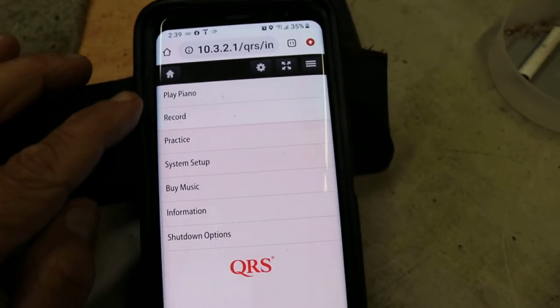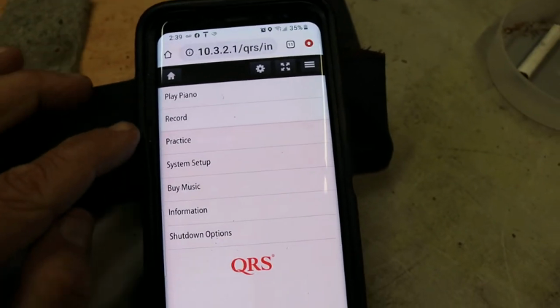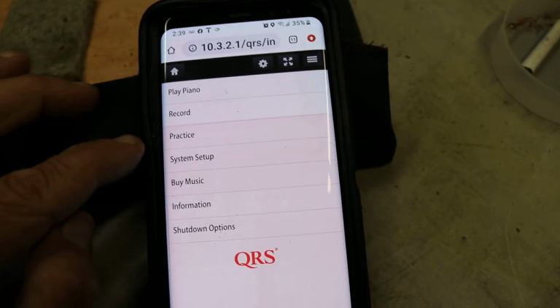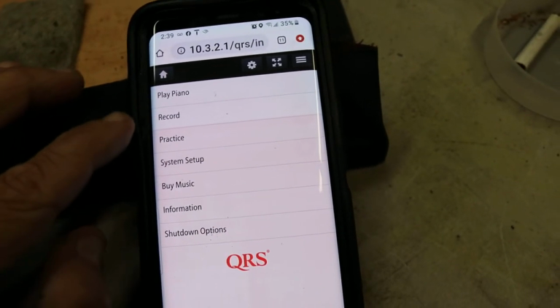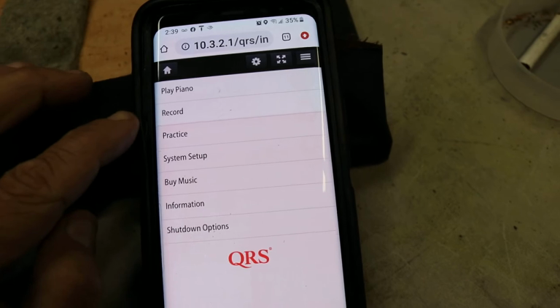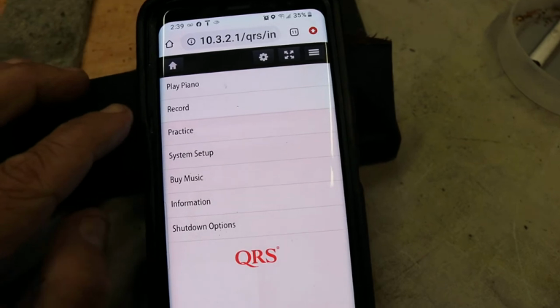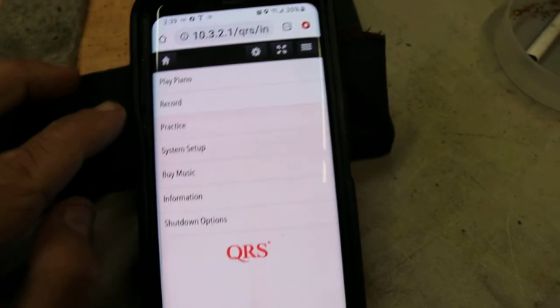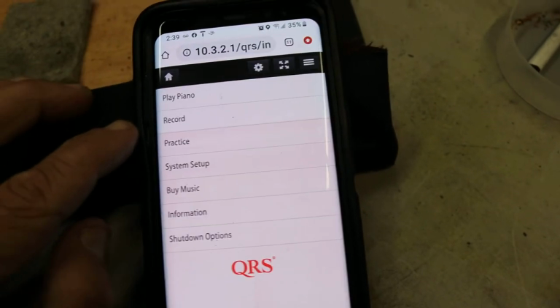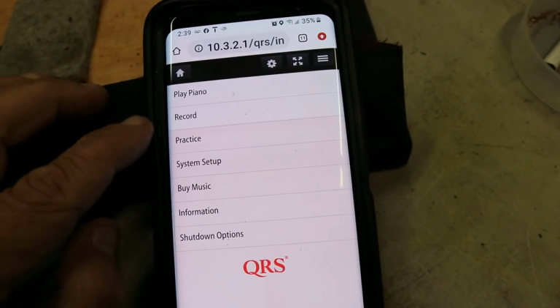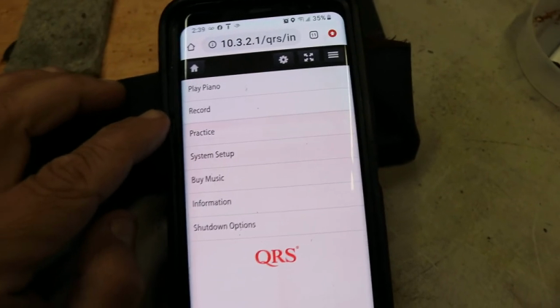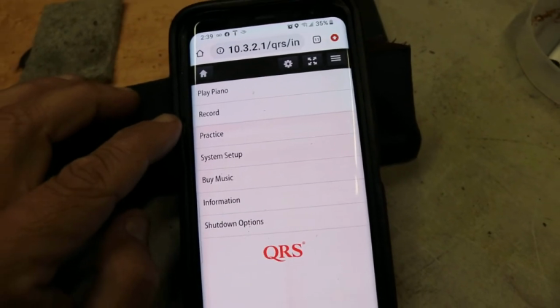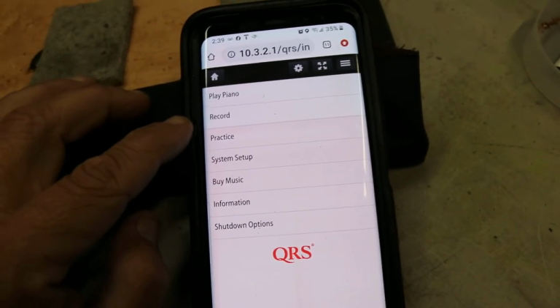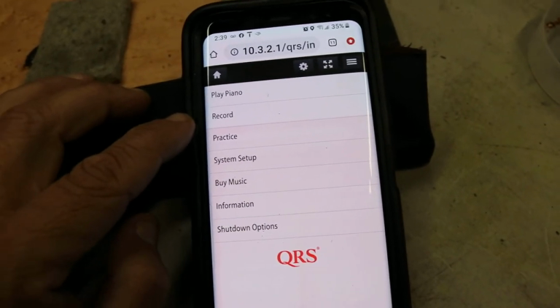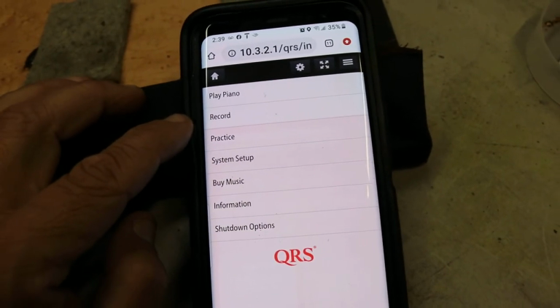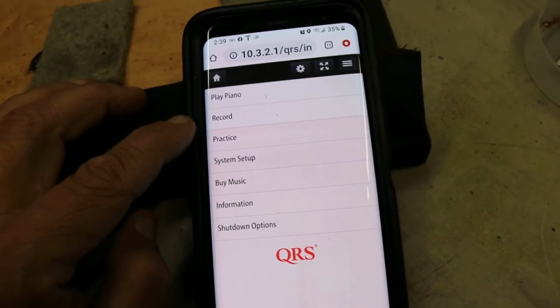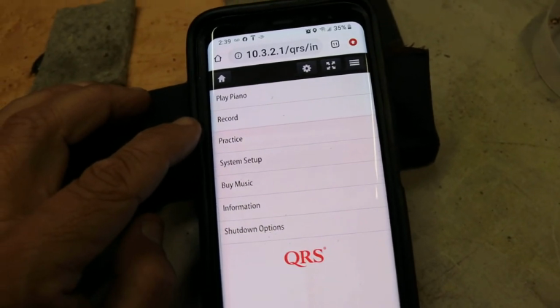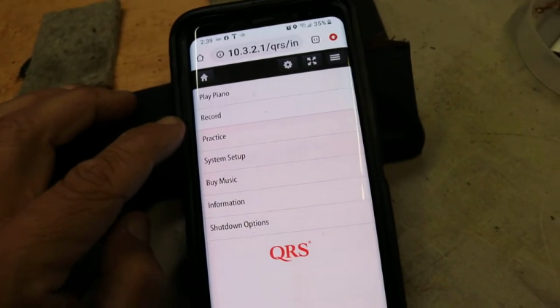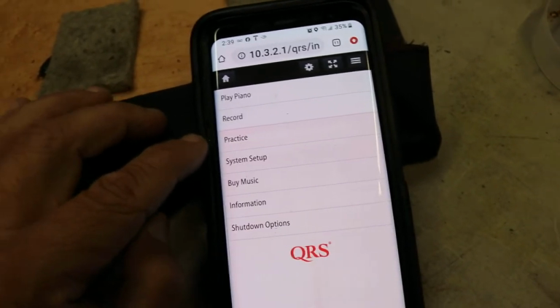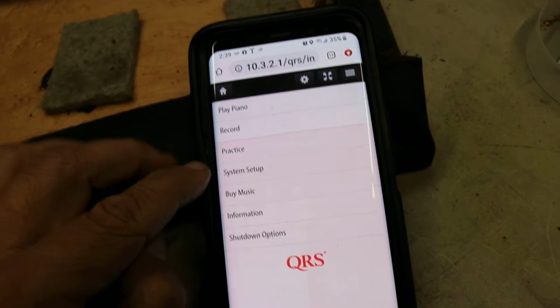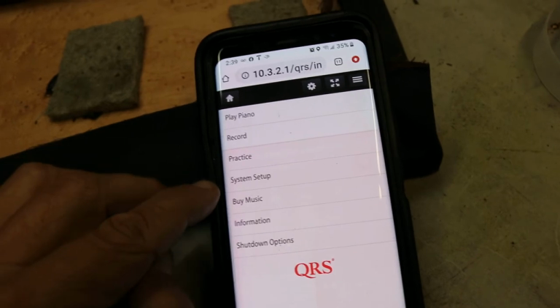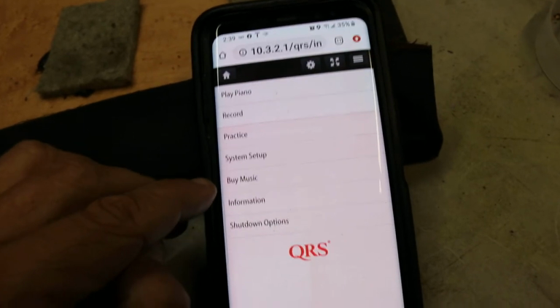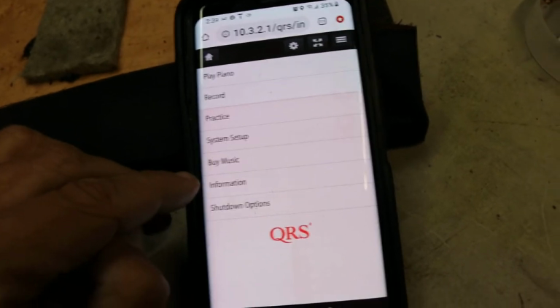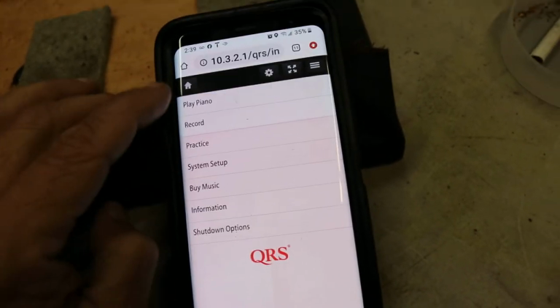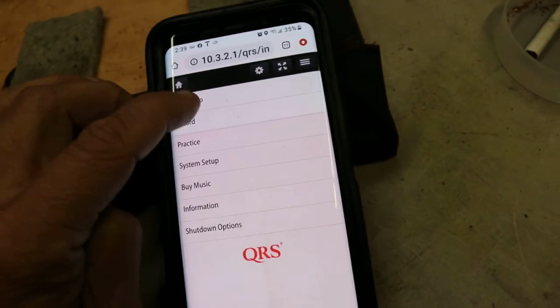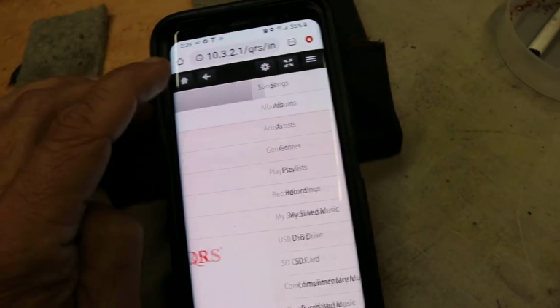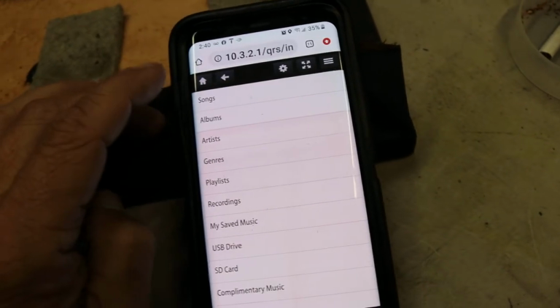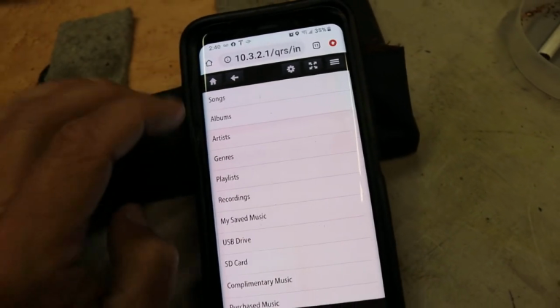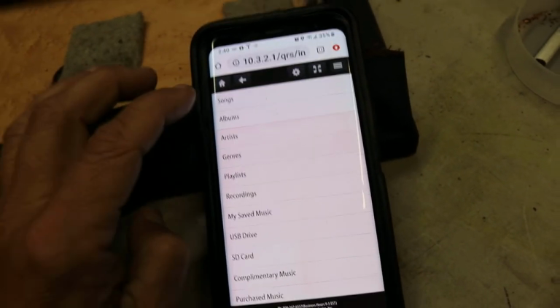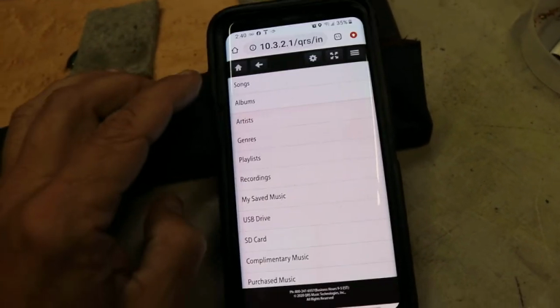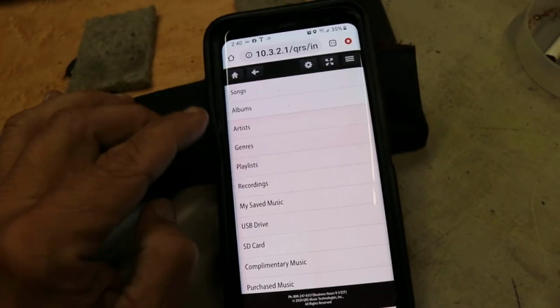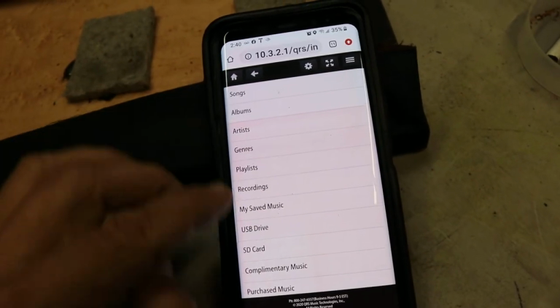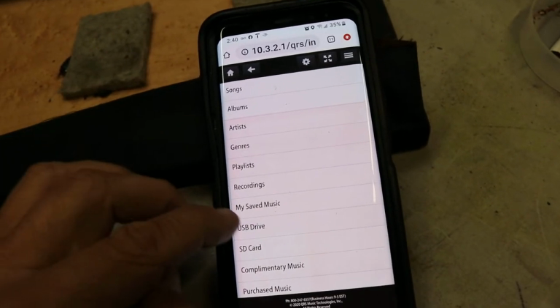Play piano, record, practice. You can't record — this piano has an option to get that, but we didn't put a record system in there. You have system set up by music. We're going to go to Play Piano. You have songs, albums, artists.